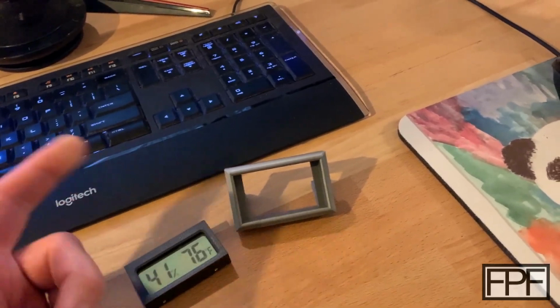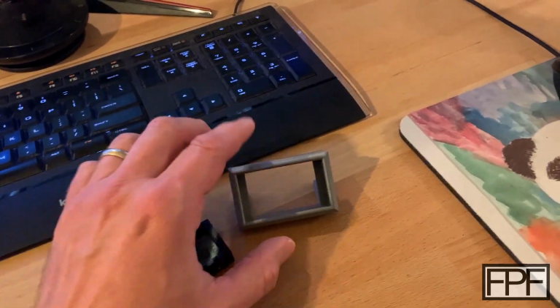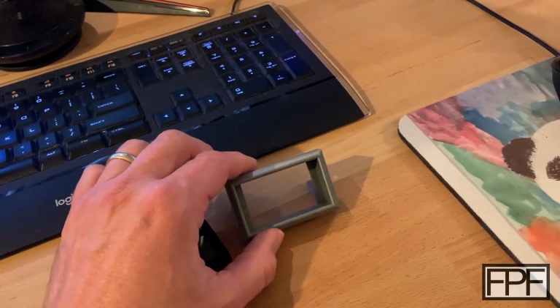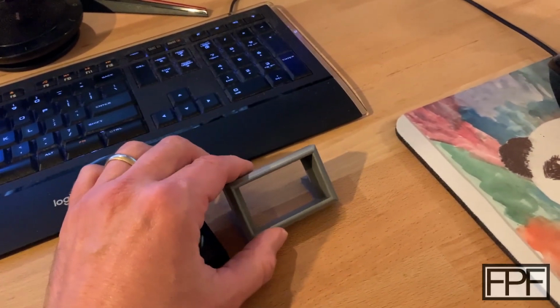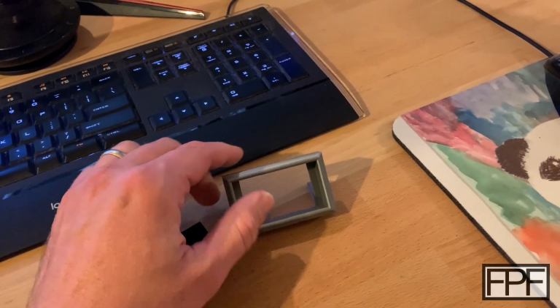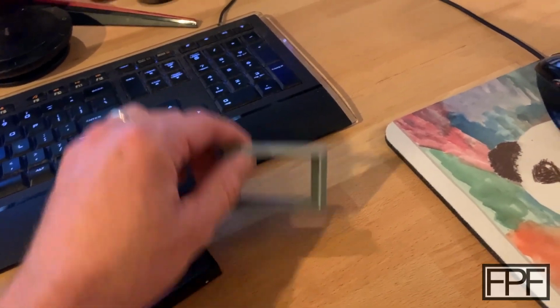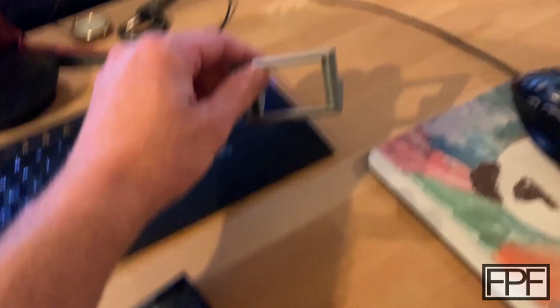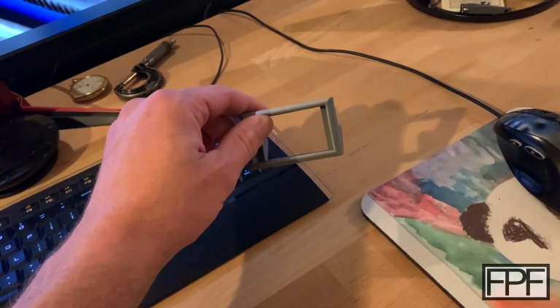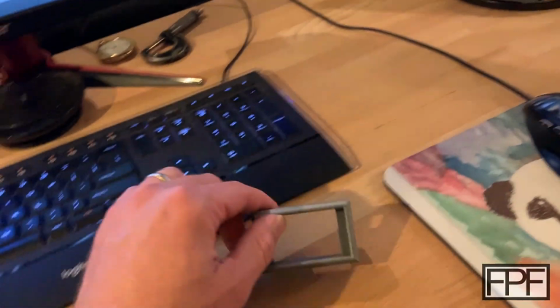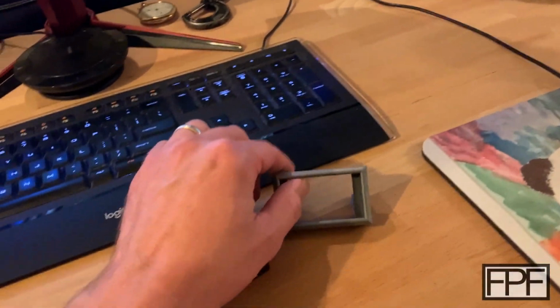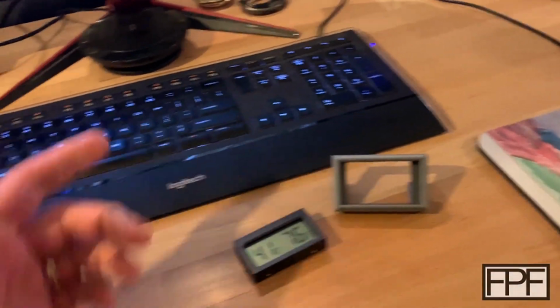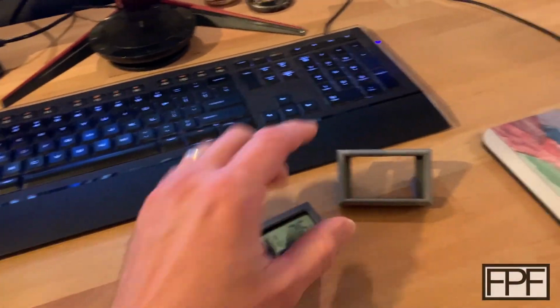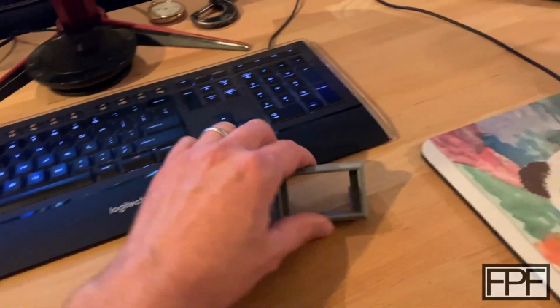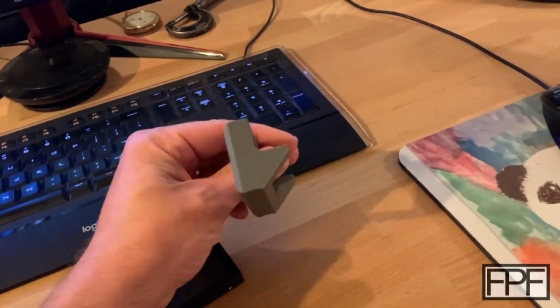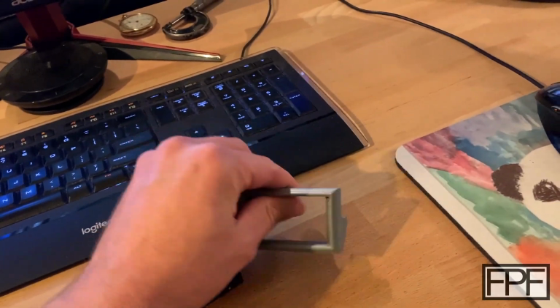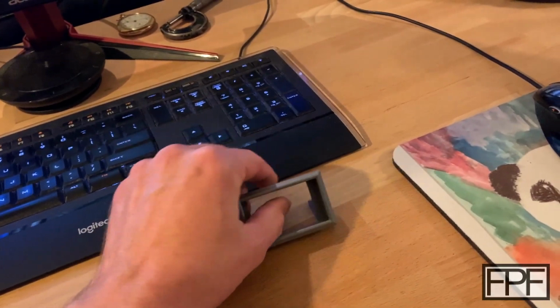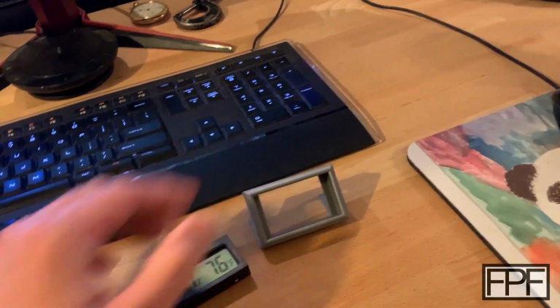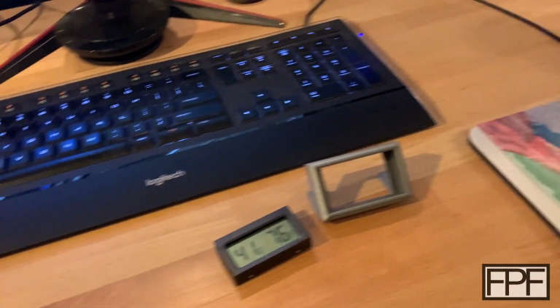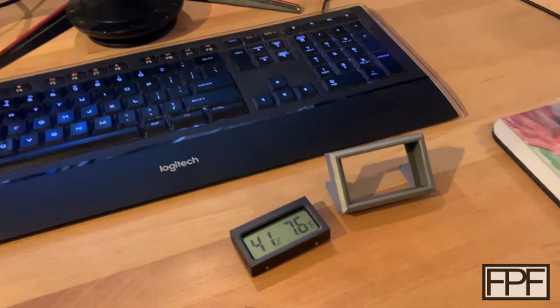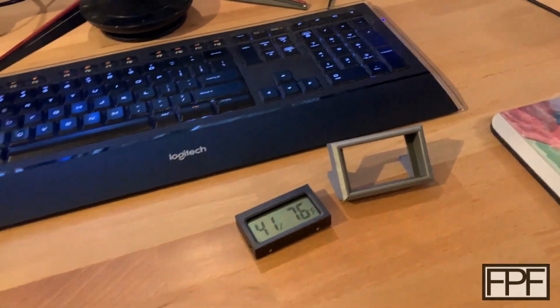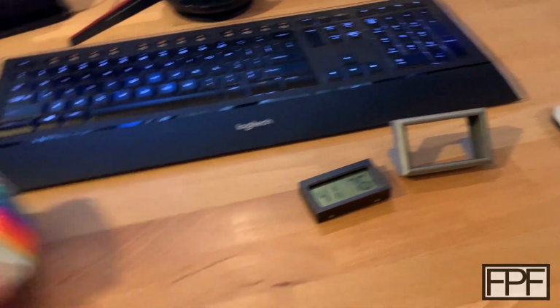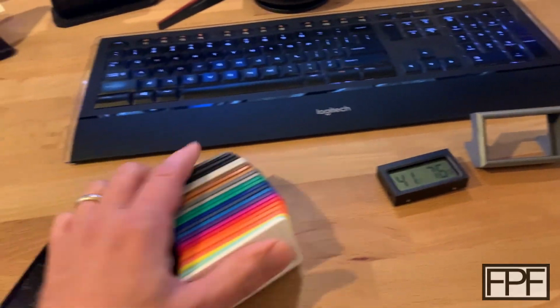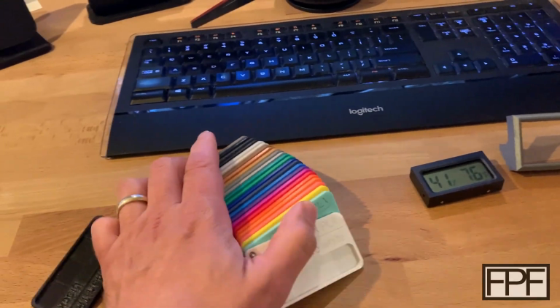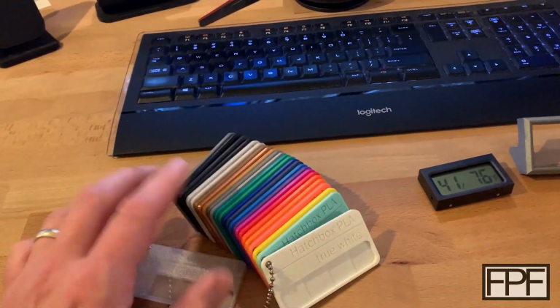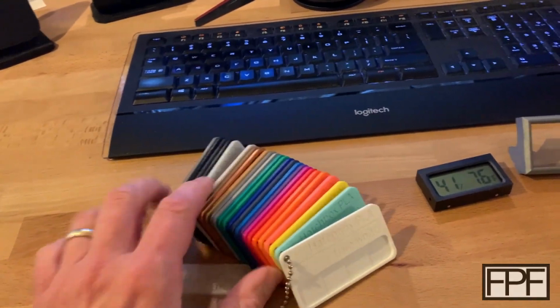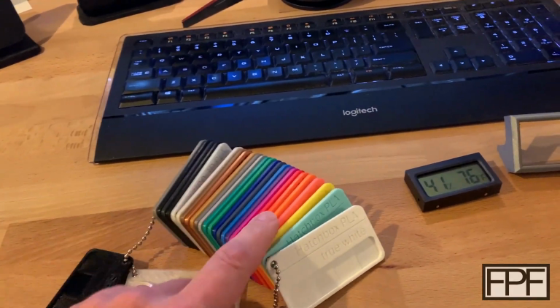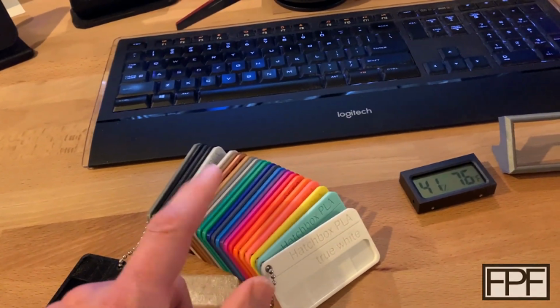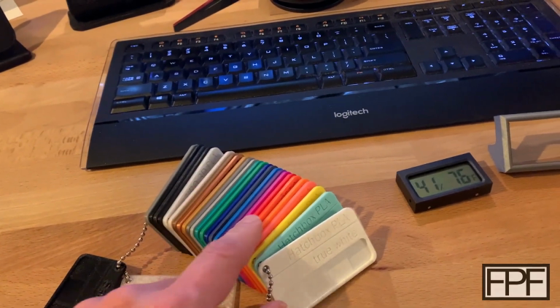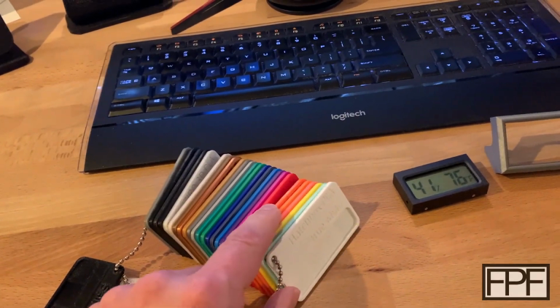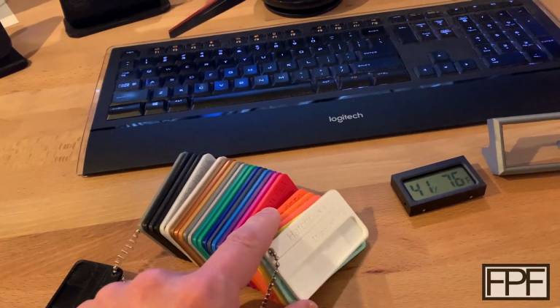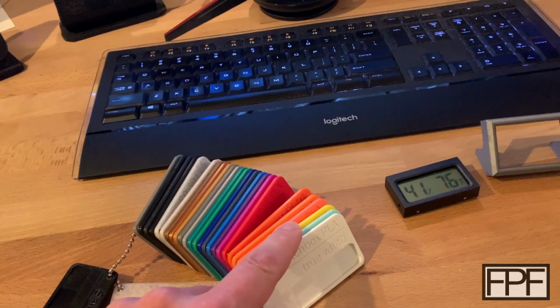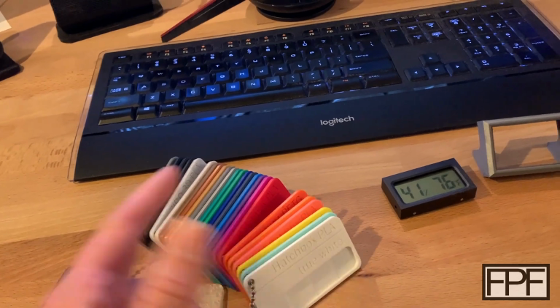One of the nice things about this is it's also a good way to kind of add some accent to your desk. I was fairly boring here and just went with silver, but this is a good time to grab your color swatches and see what you think you might like on your desk.